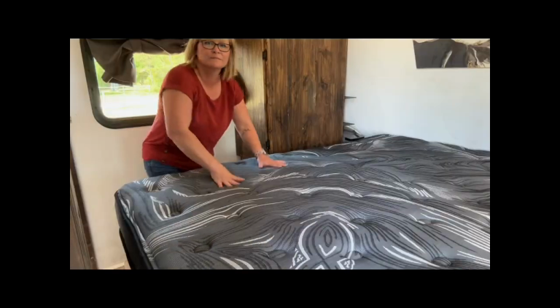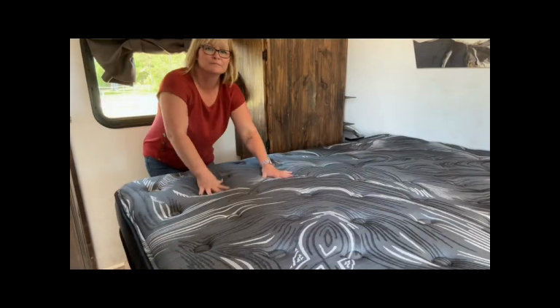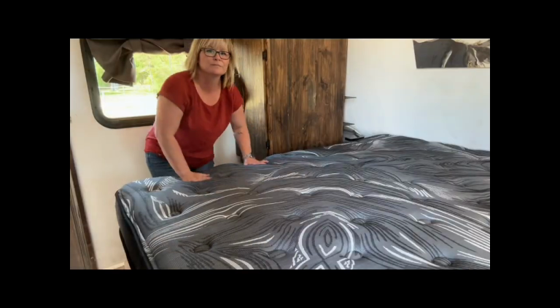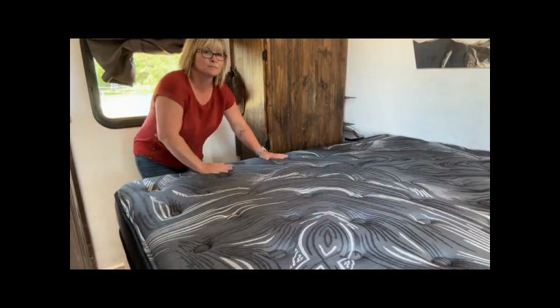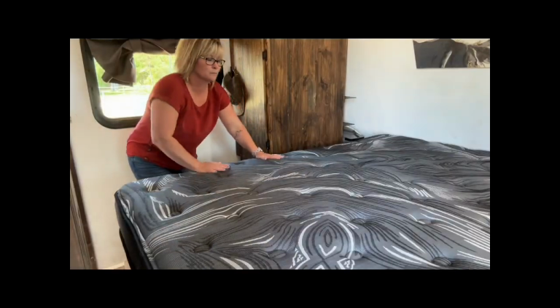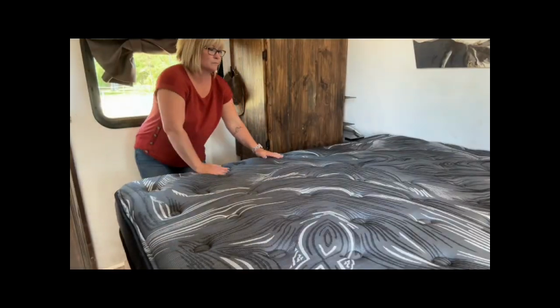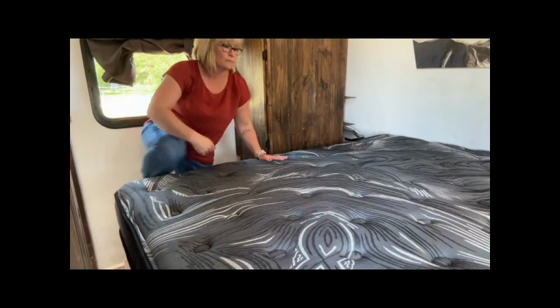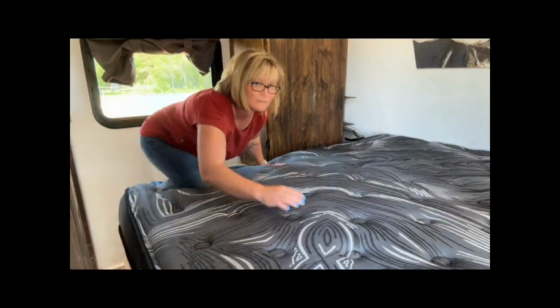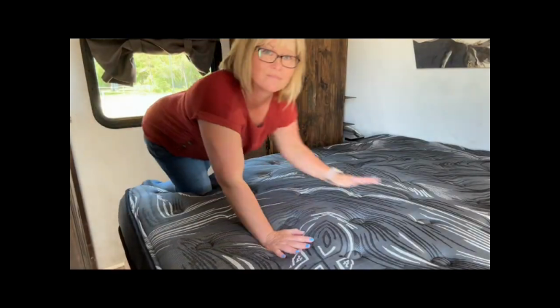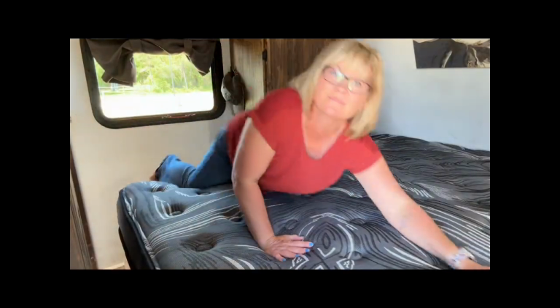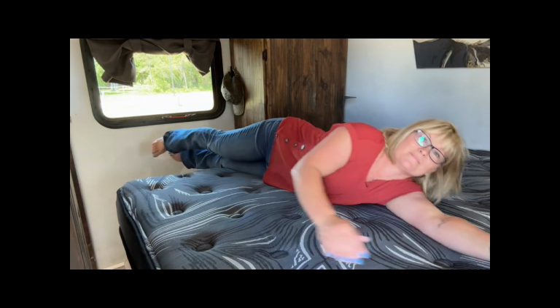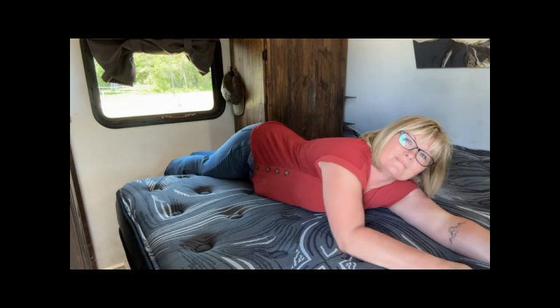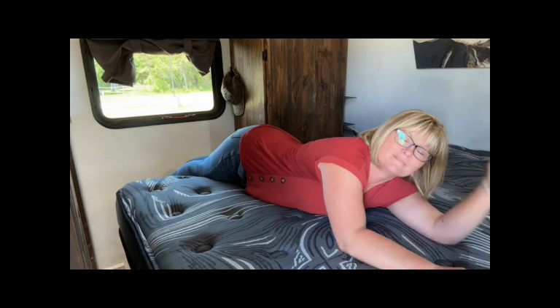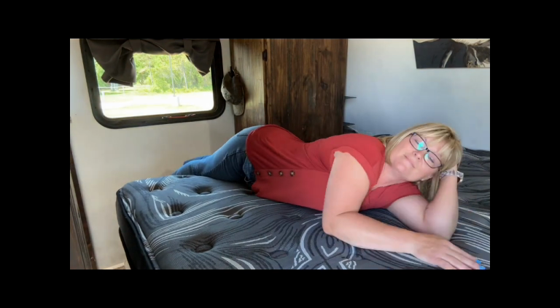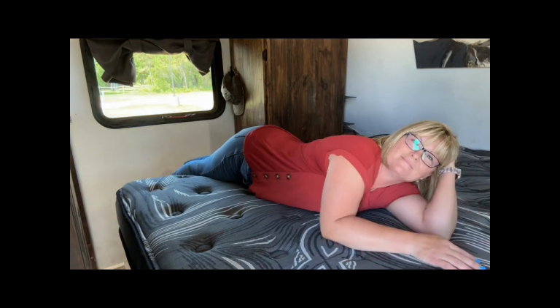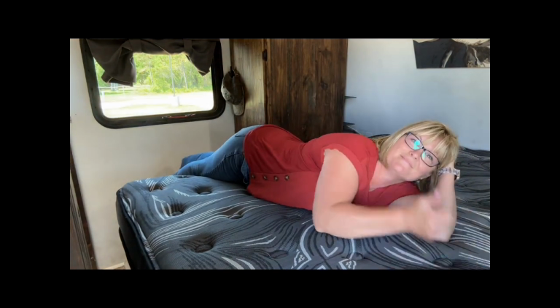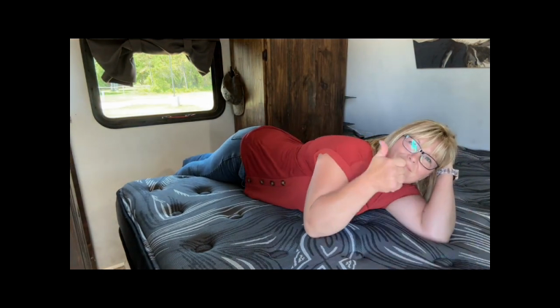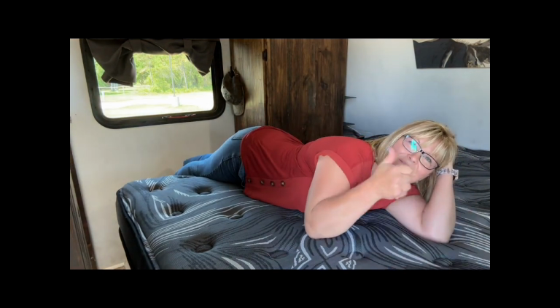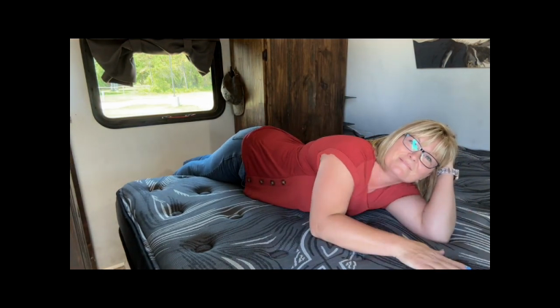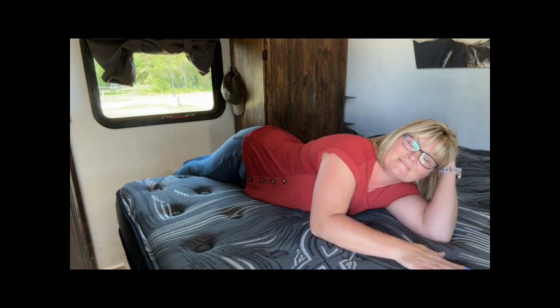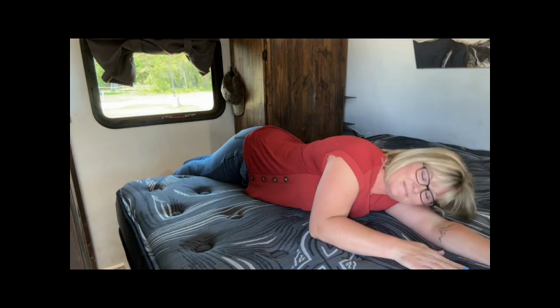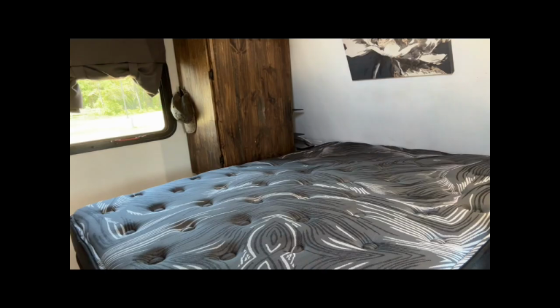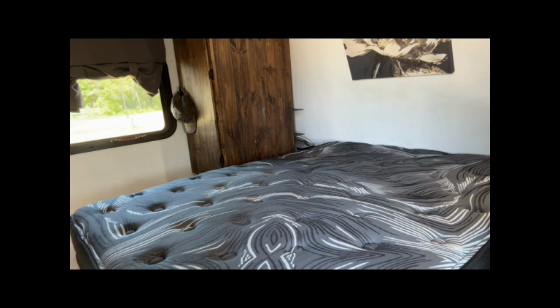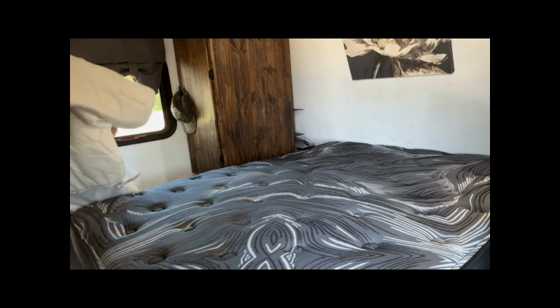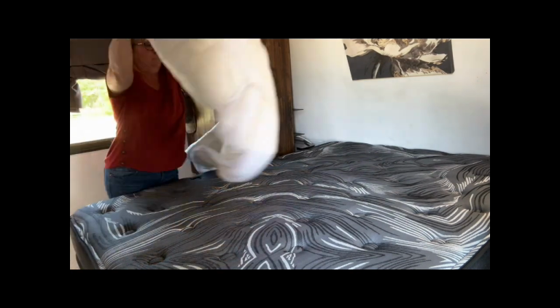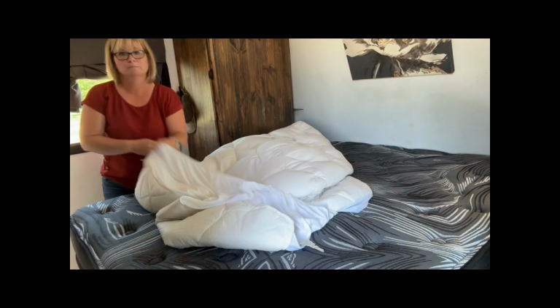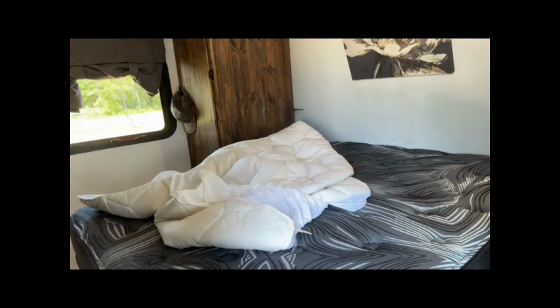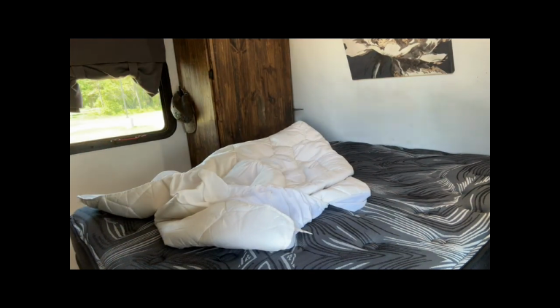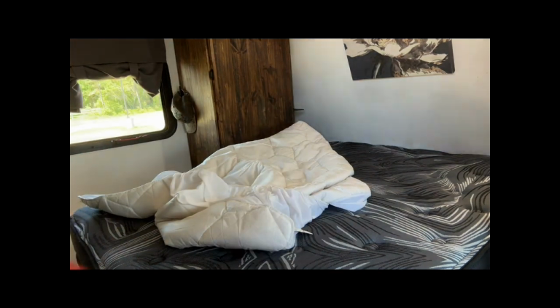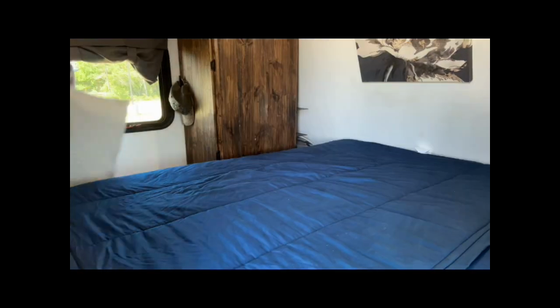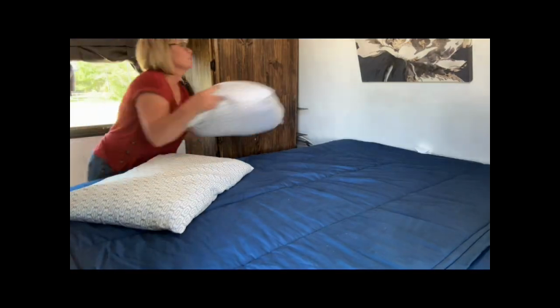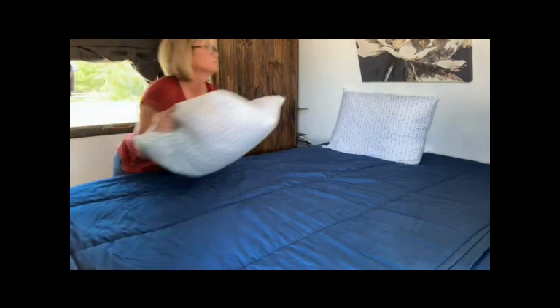A few other things that we really love about this mattress is that it's rather lightweight compared to many other mattresses they recommend for your RV. And not only that, but it stays in place, whereas other ones like to shimmy and shake down to the bottom of the bed.